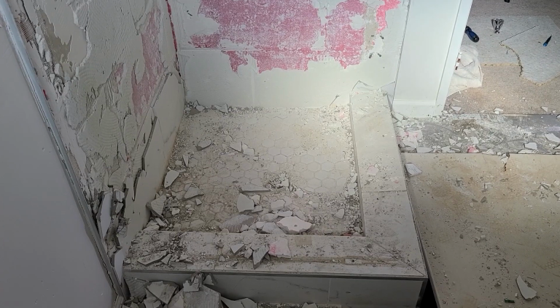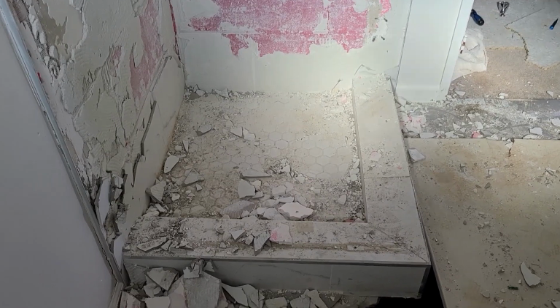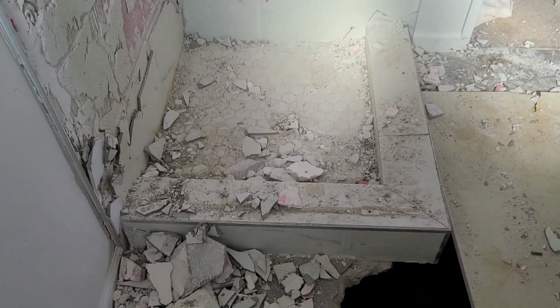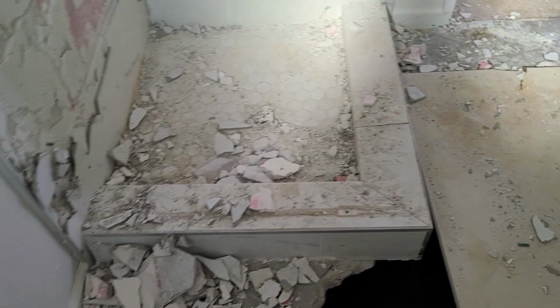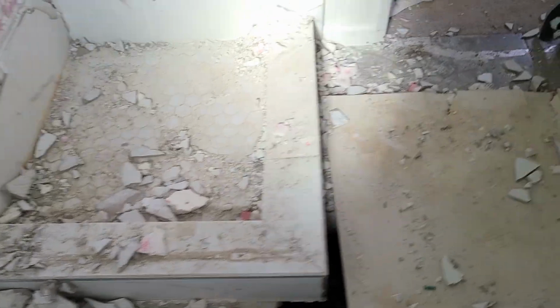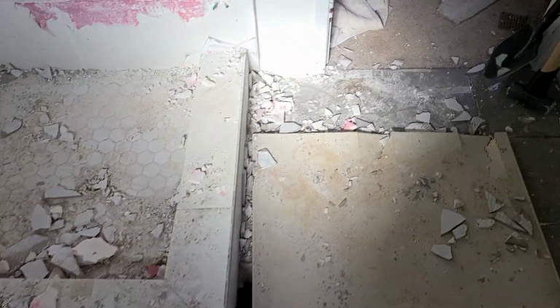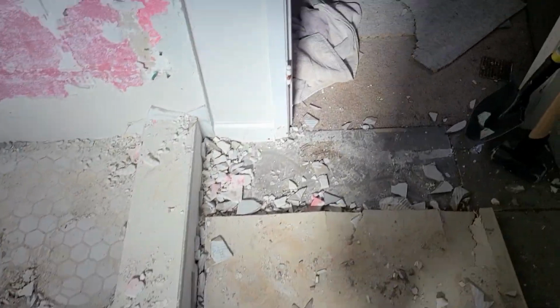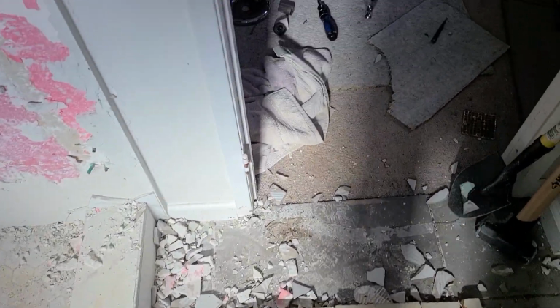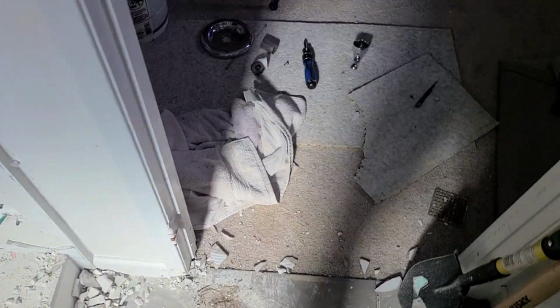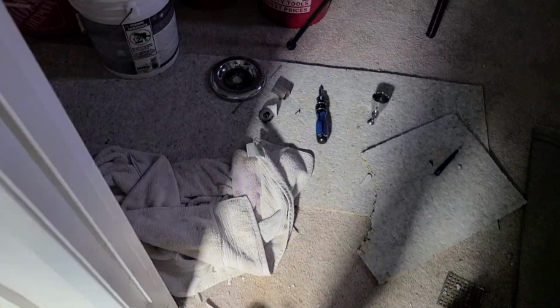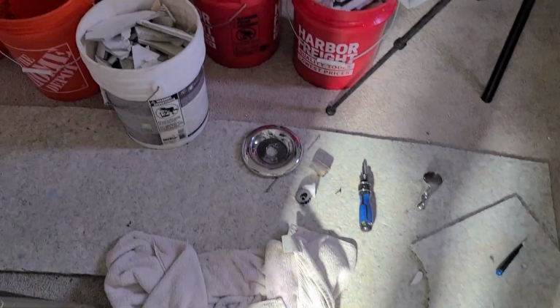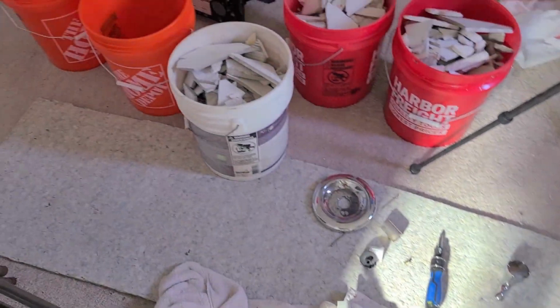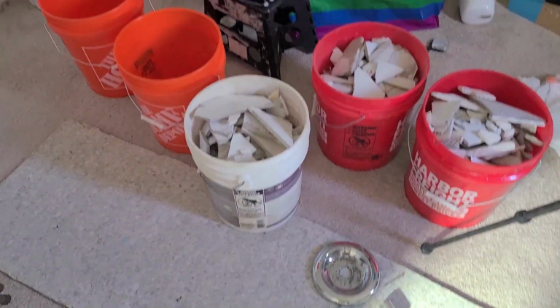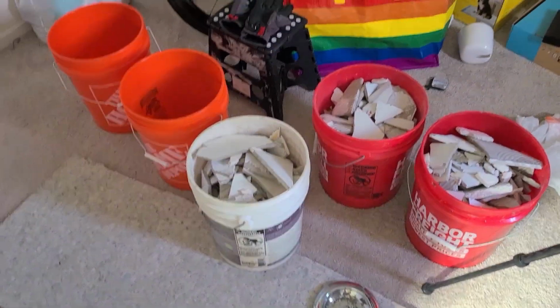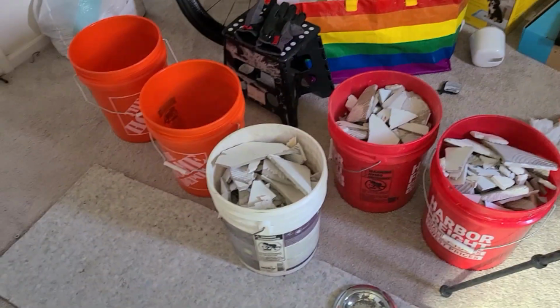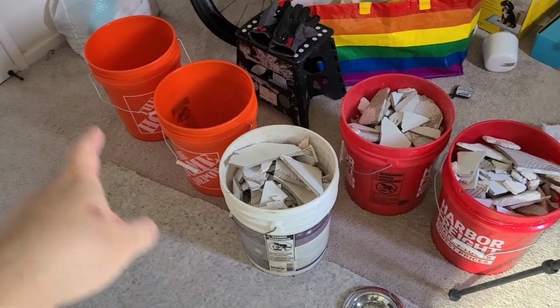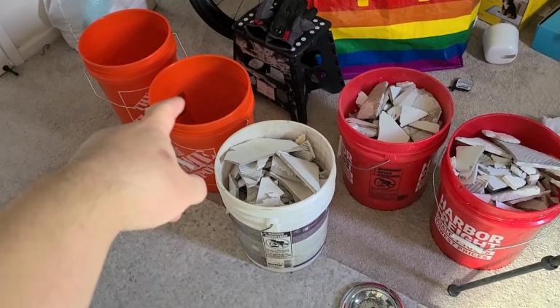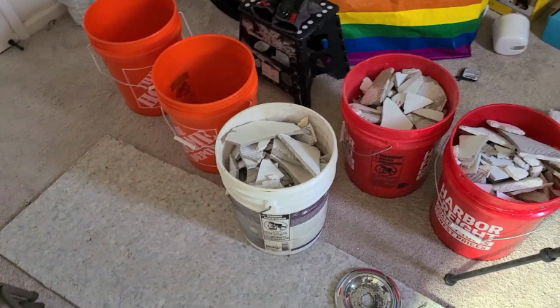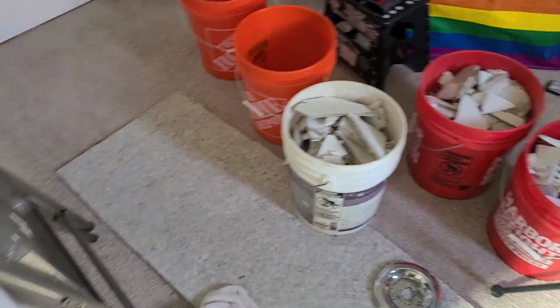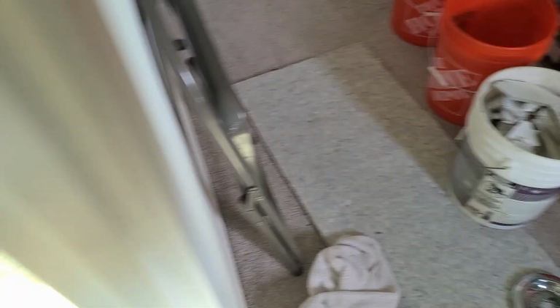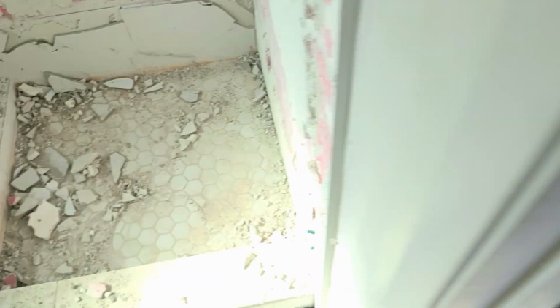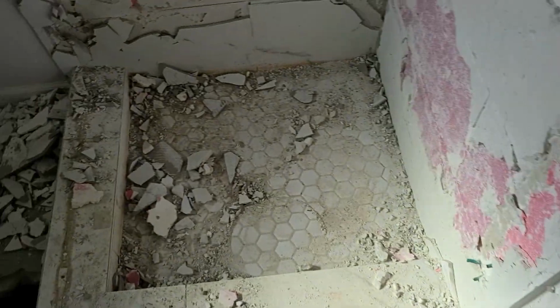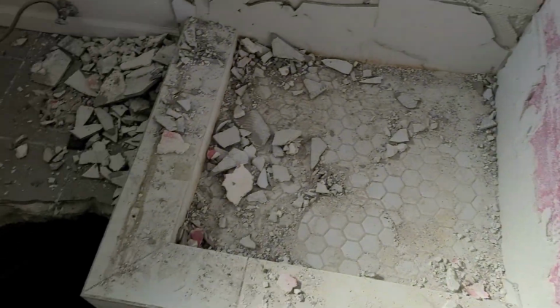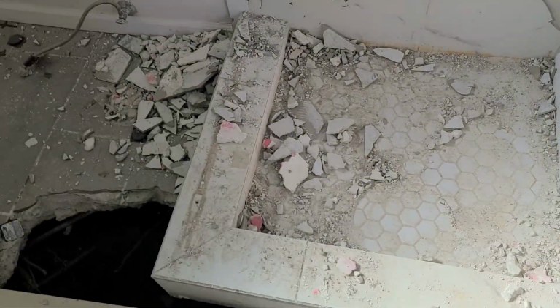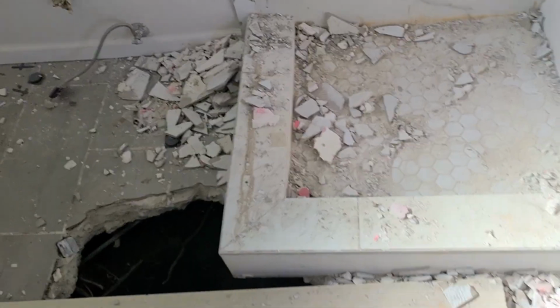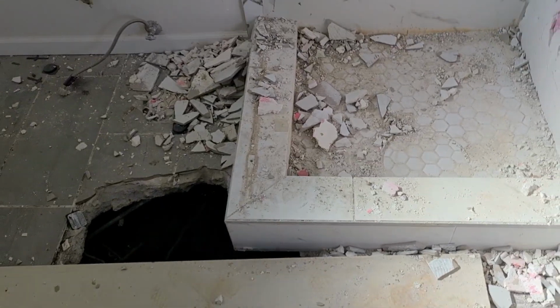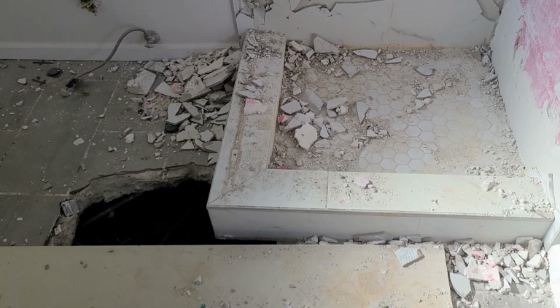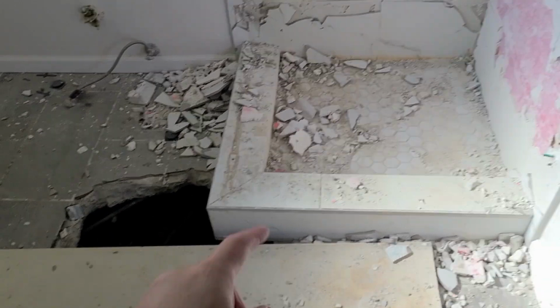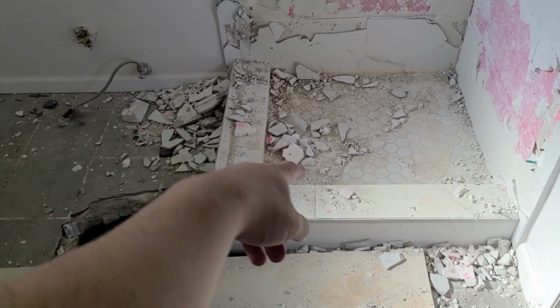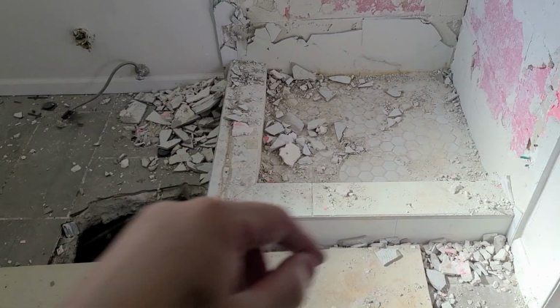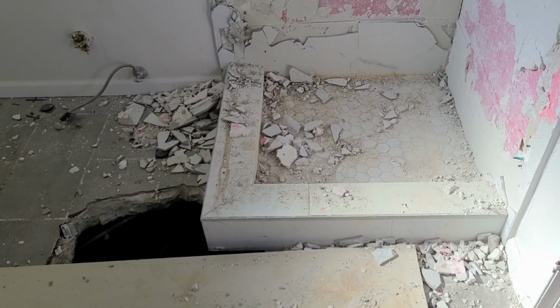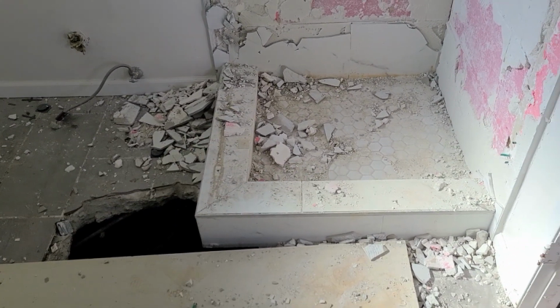Got everything cleaned up and I think five buckets should be enough. We have two more empty ones. Hopefully that is enough for this bottom part here.